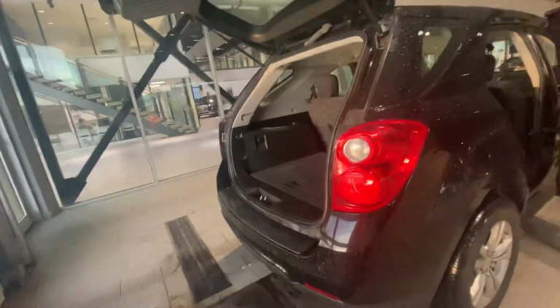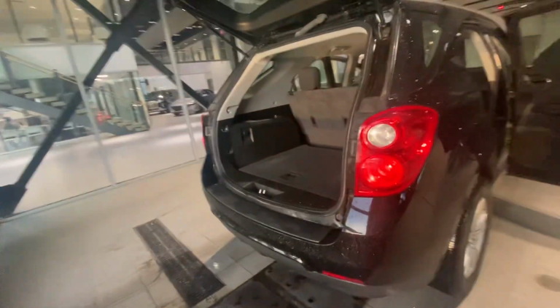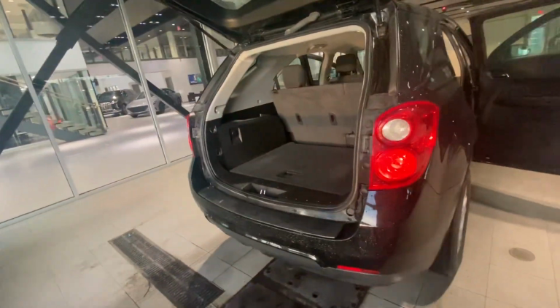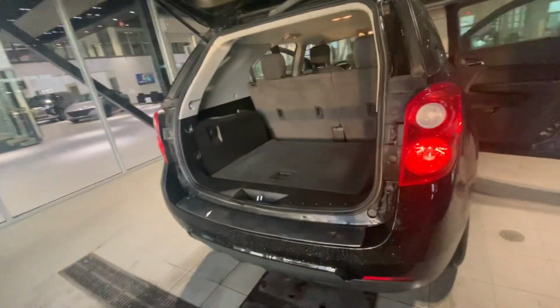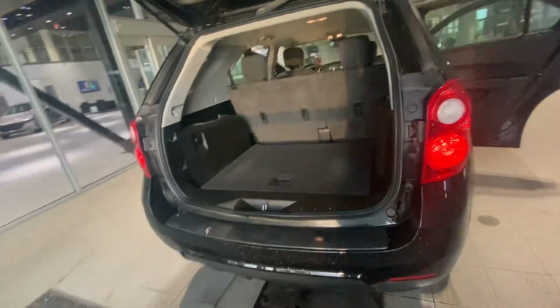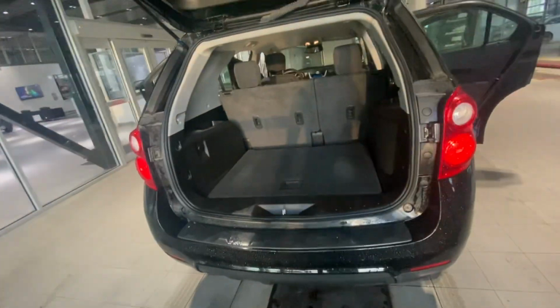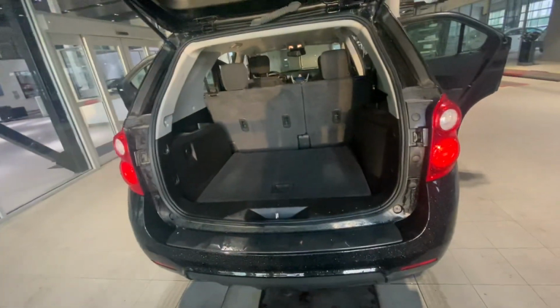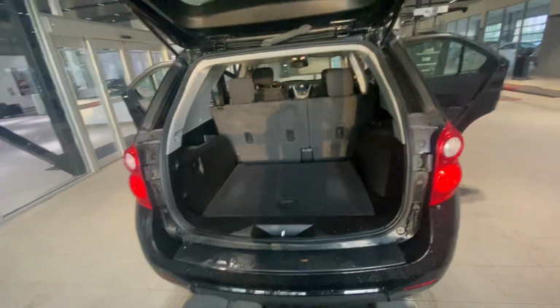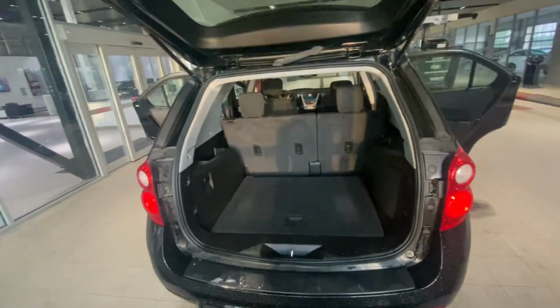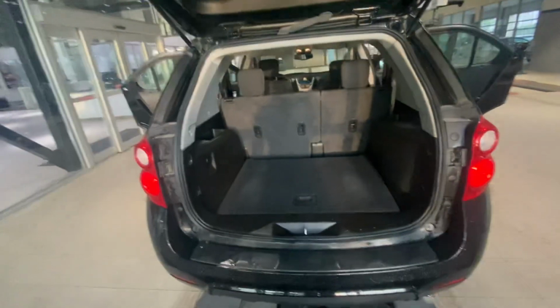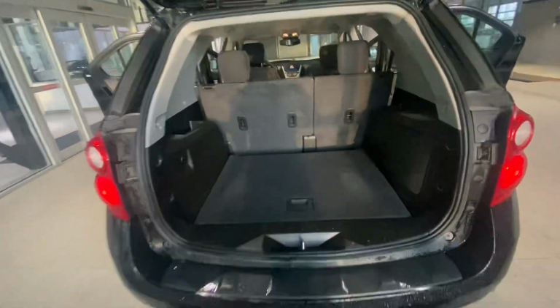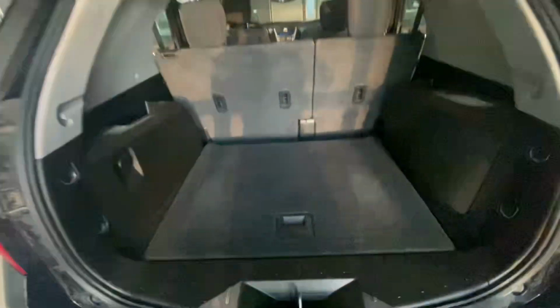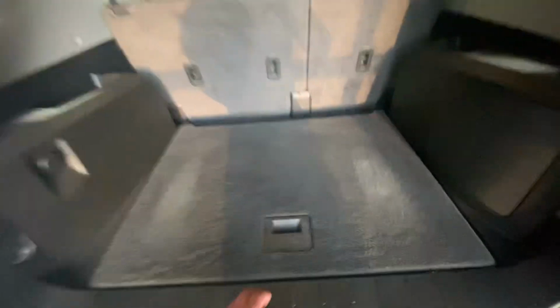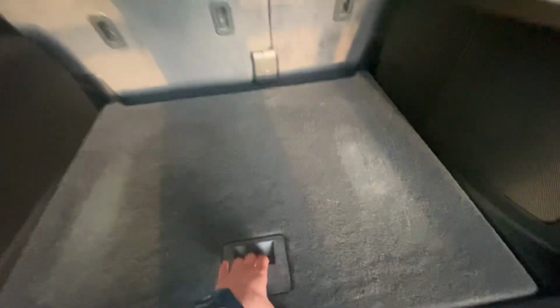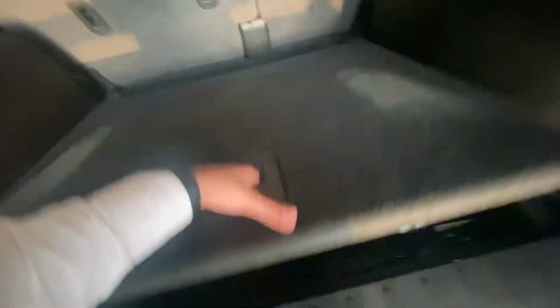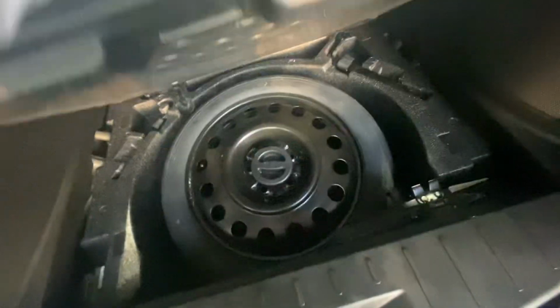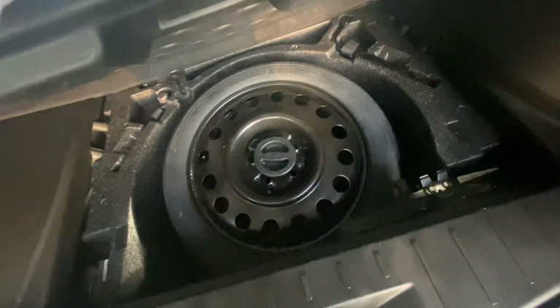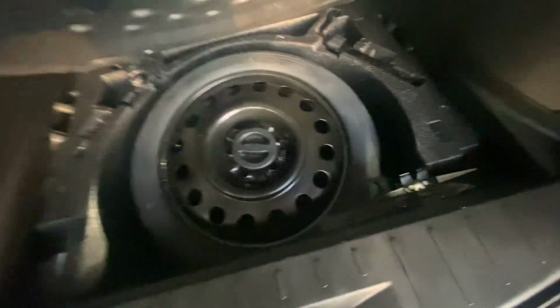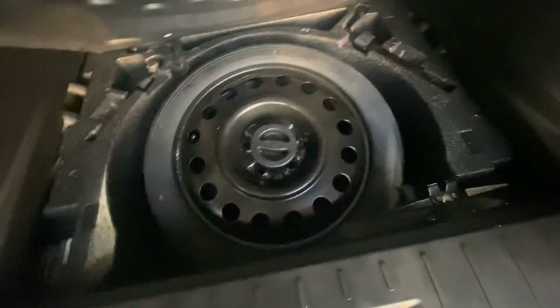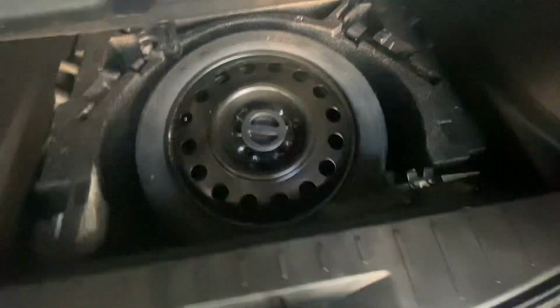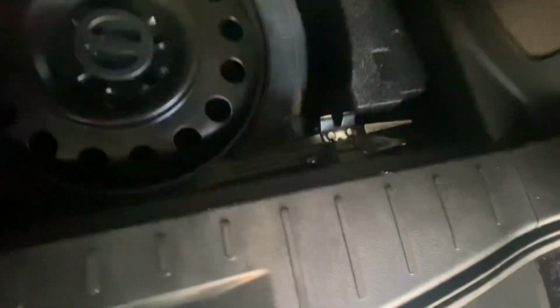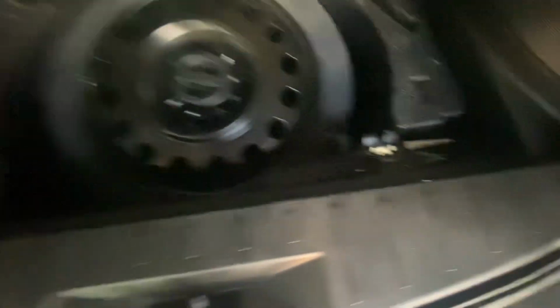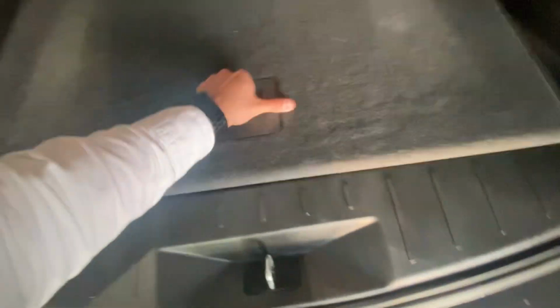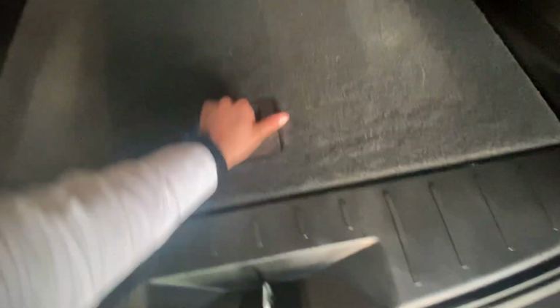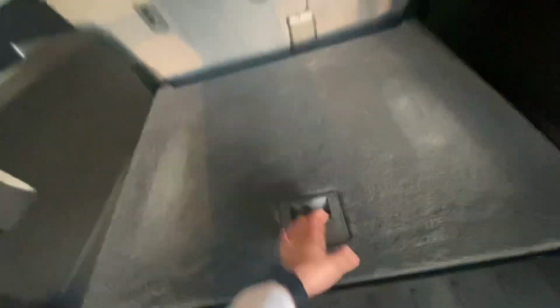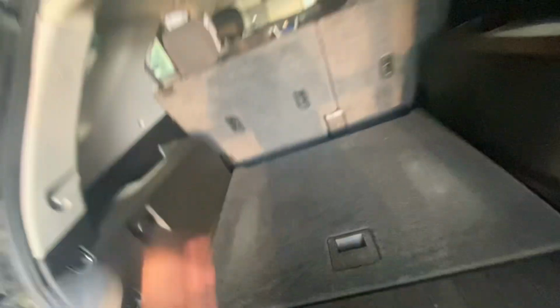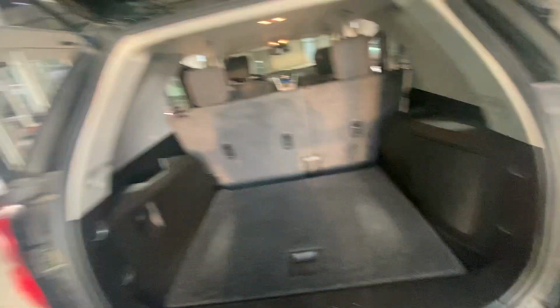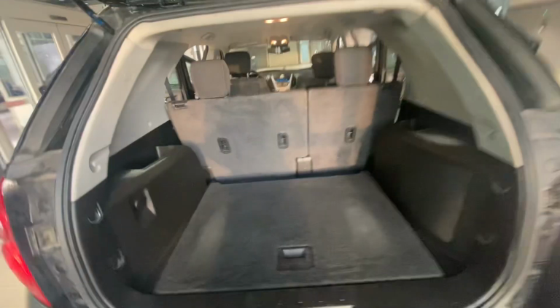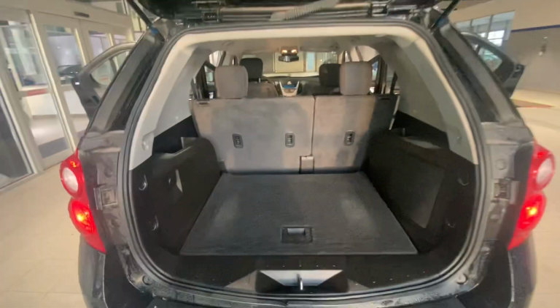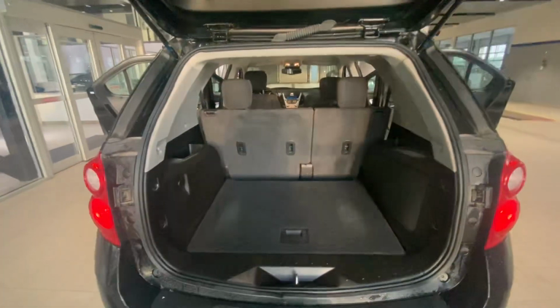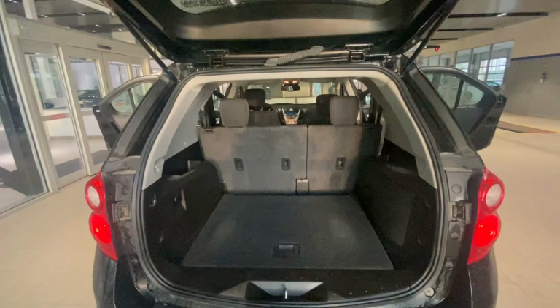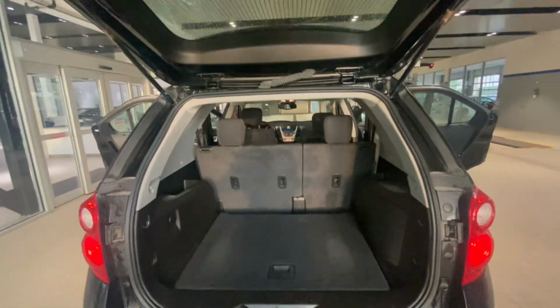Here's the cargo area — you're going to have a spacious one, and you're going to get with it the original spare tire and jack. It's pretty much roomy enough to fit a lot of stuff.